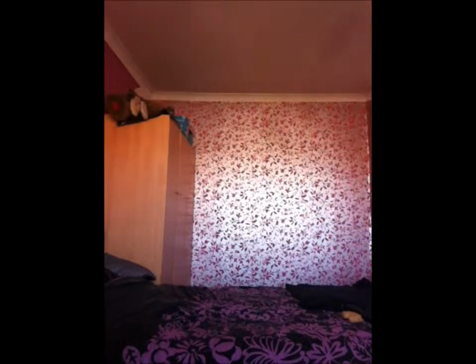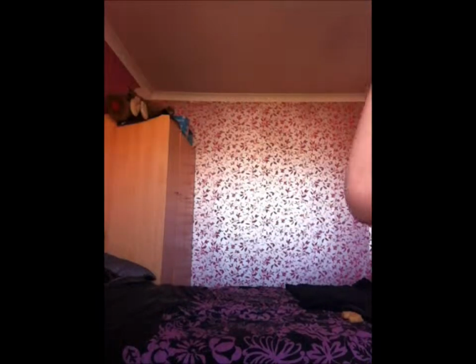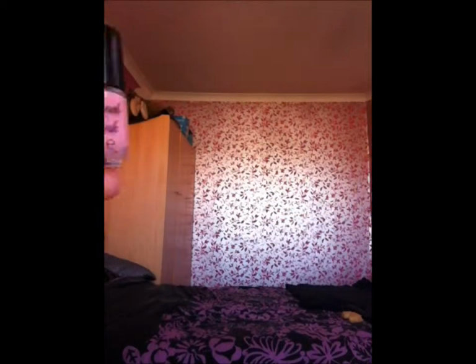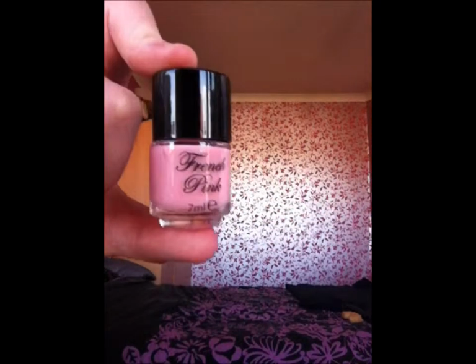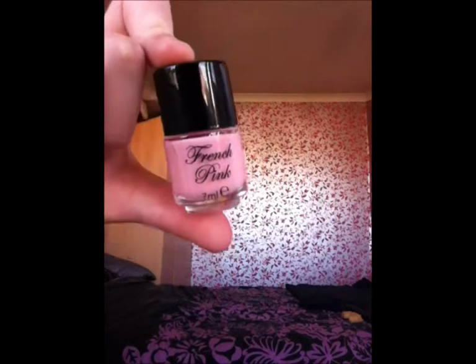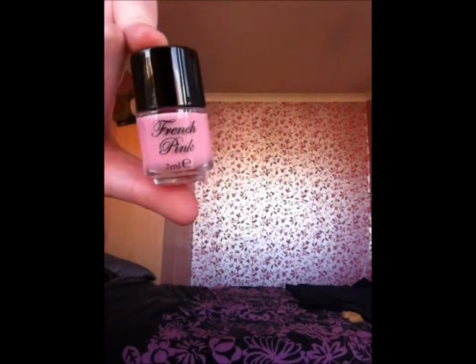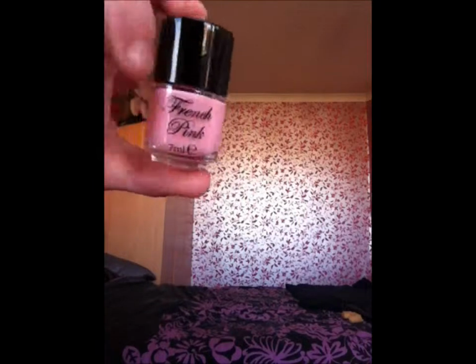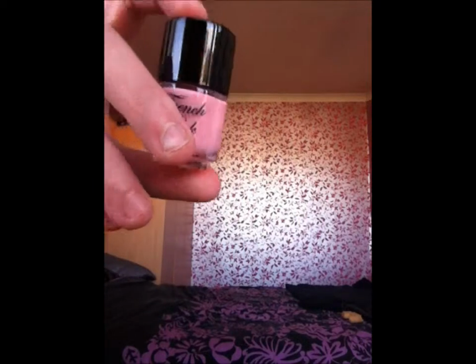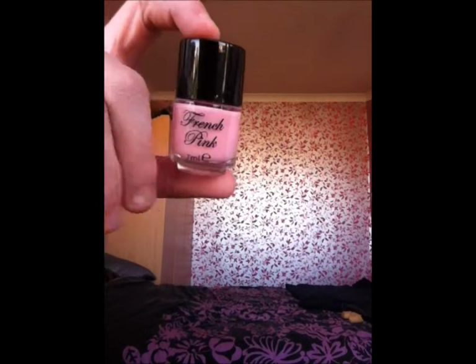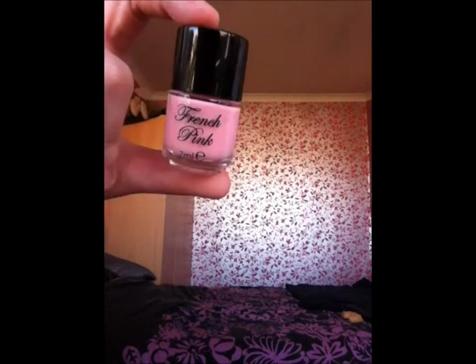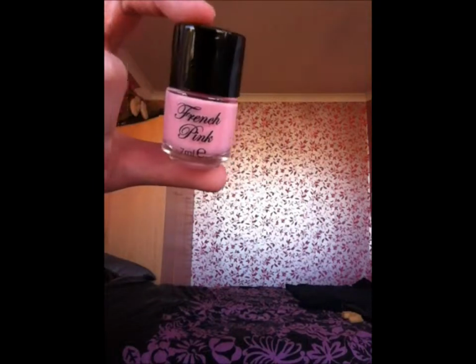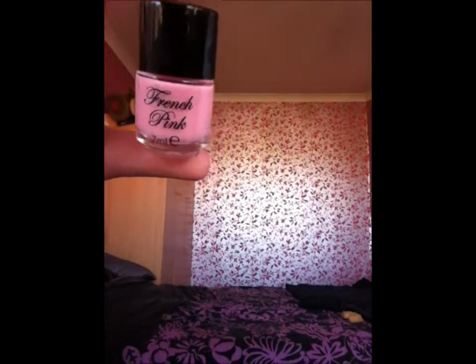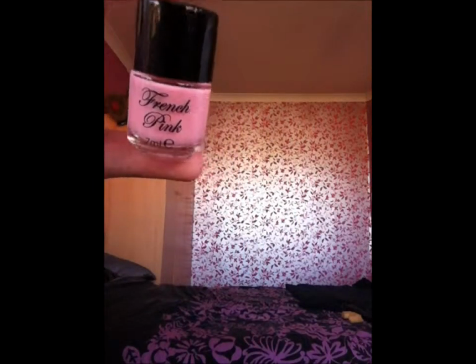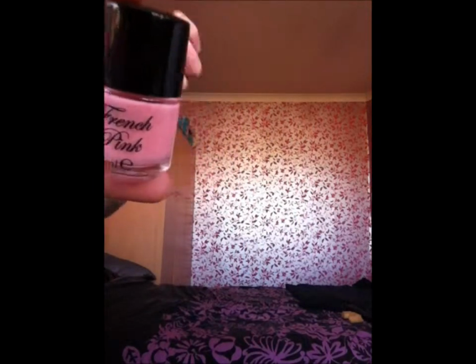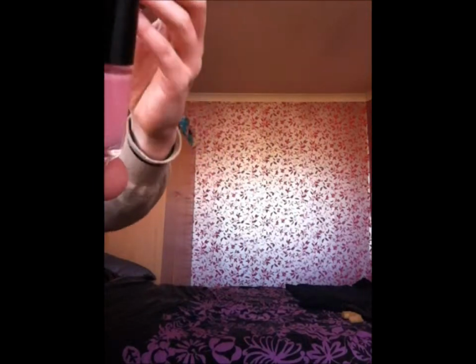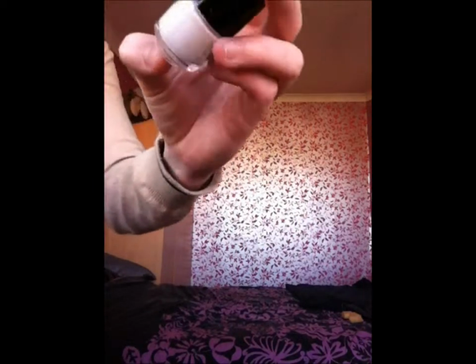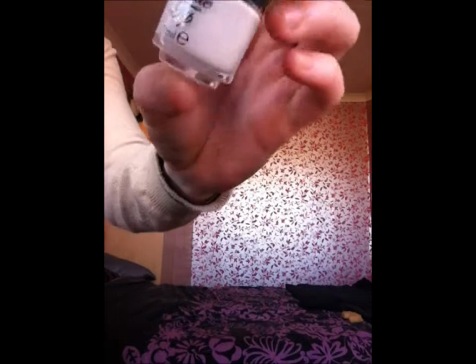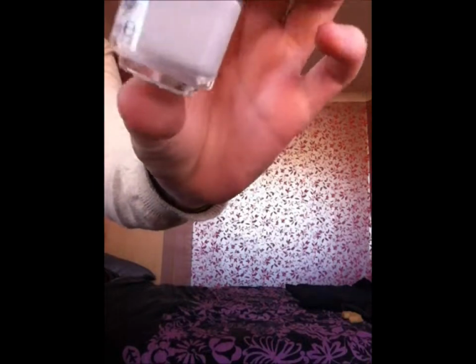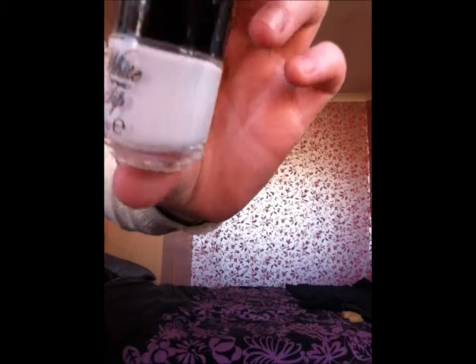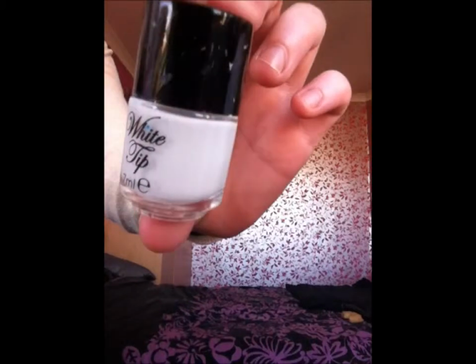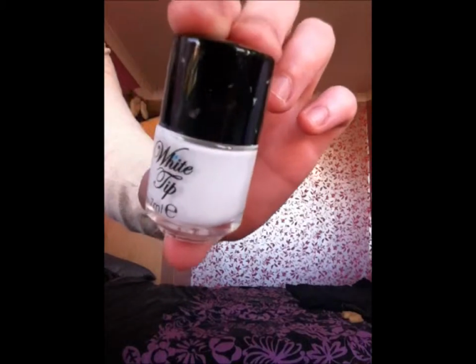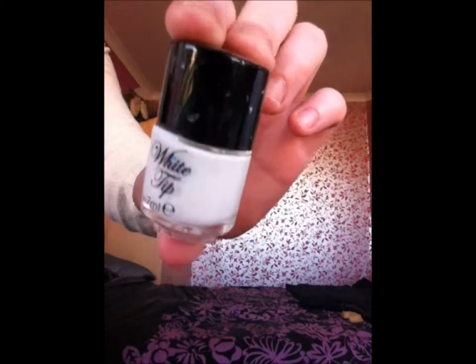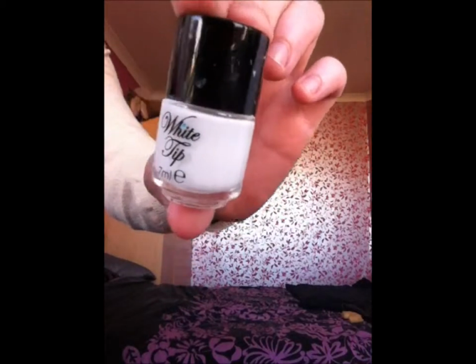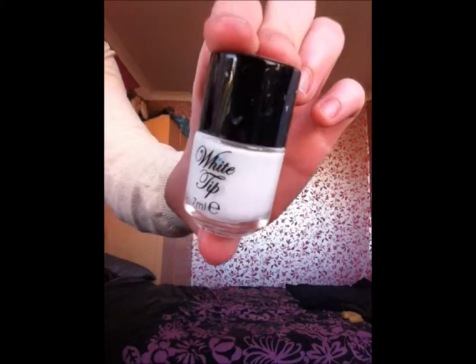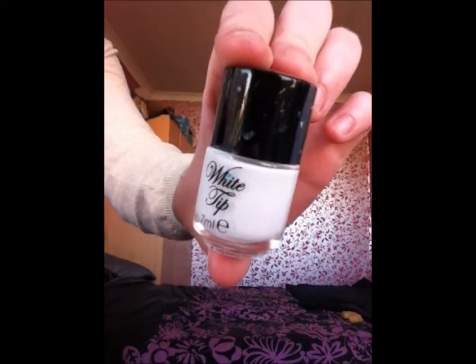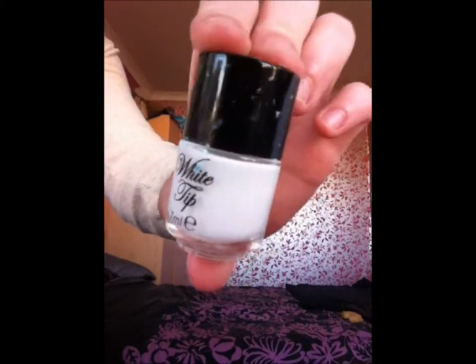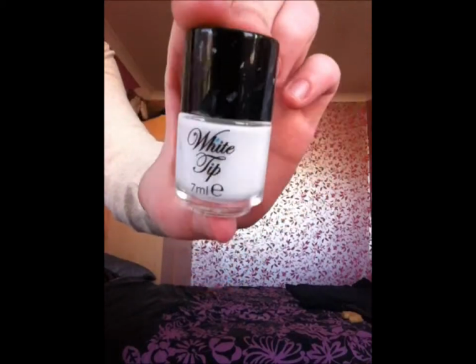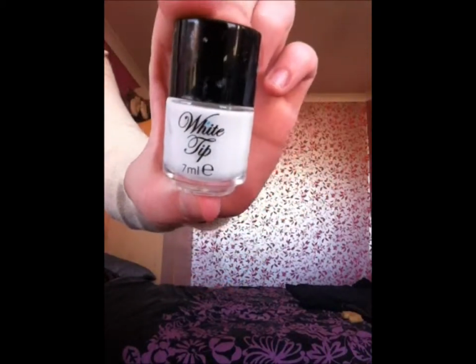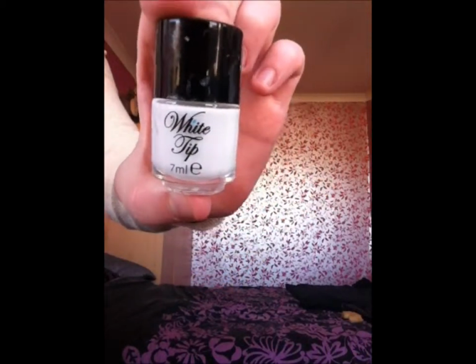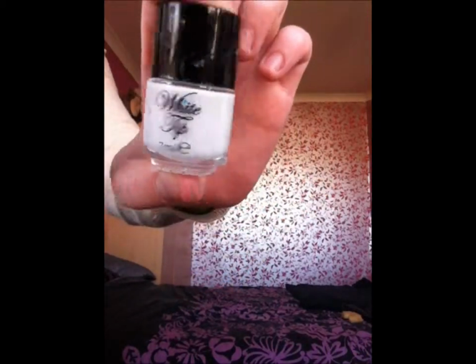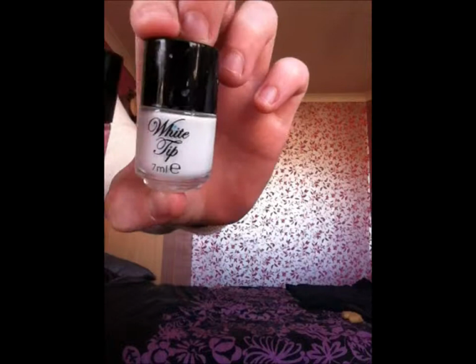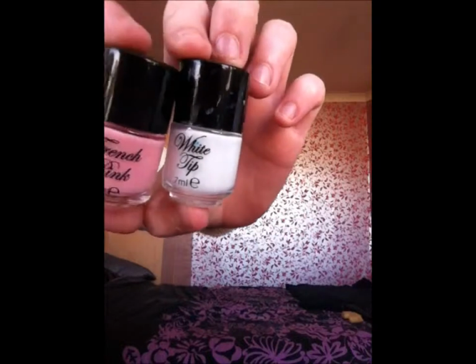We have the French pink which you could also put on maybe after the base coat before putting on your white tip, which we also have here — and there we are, that's the white tip. 7mm, from Primark.